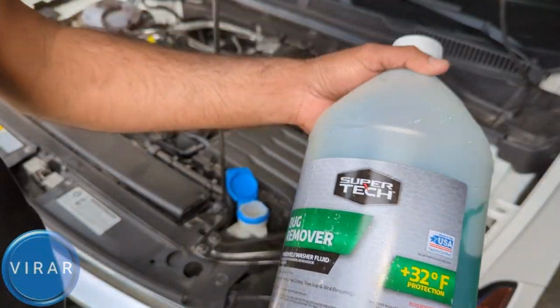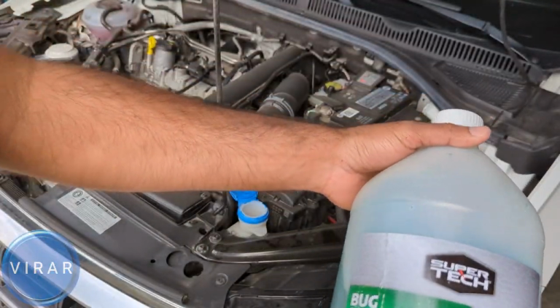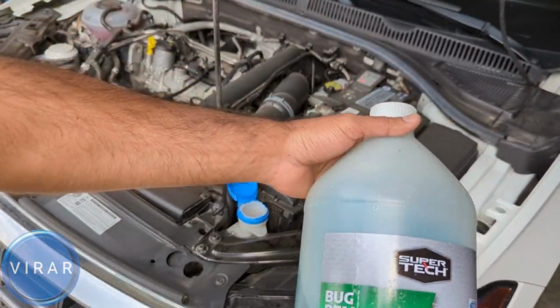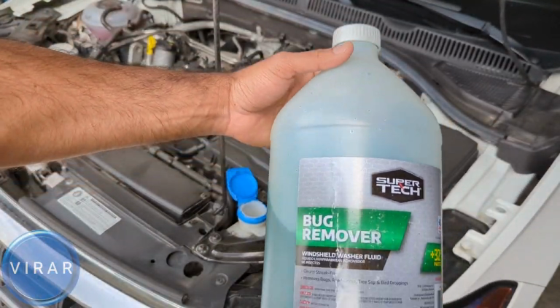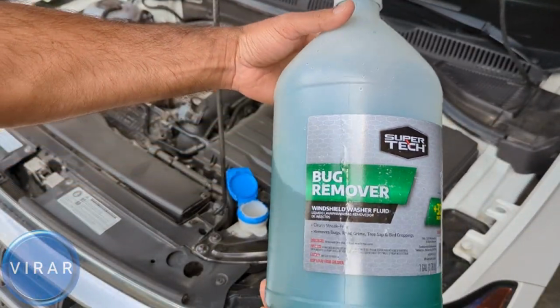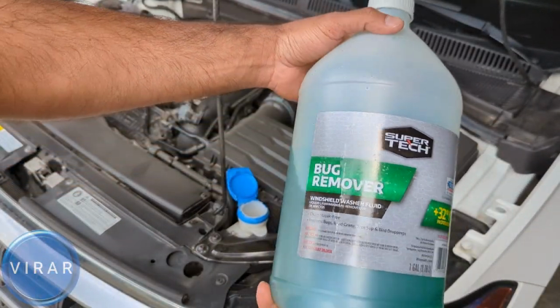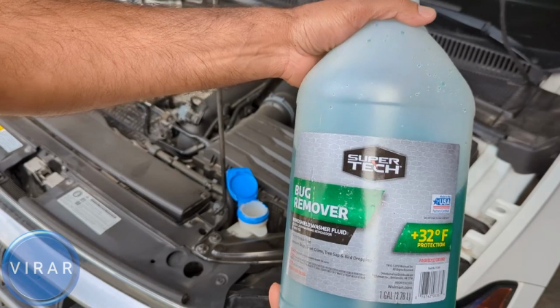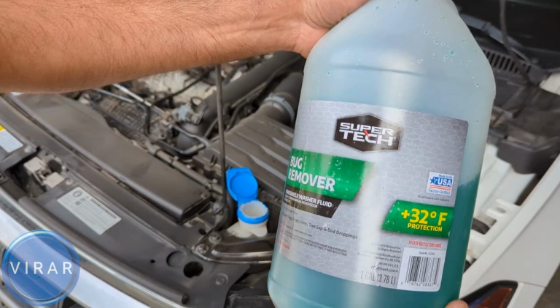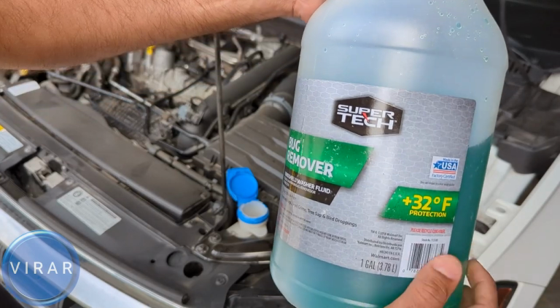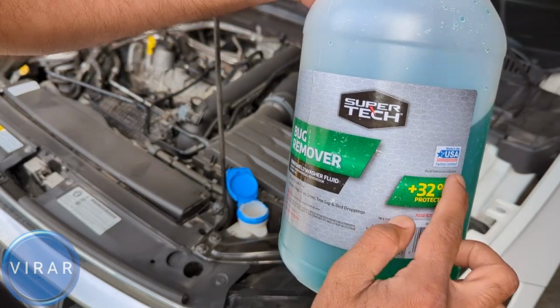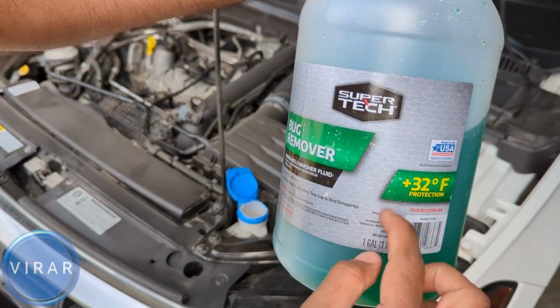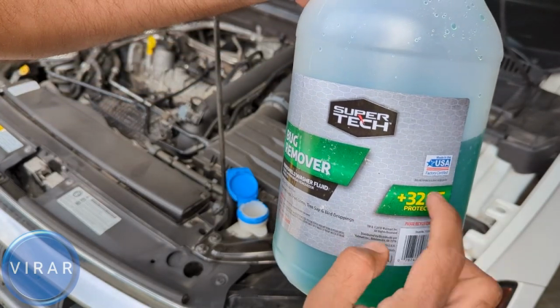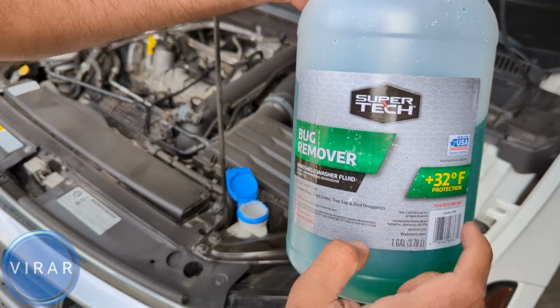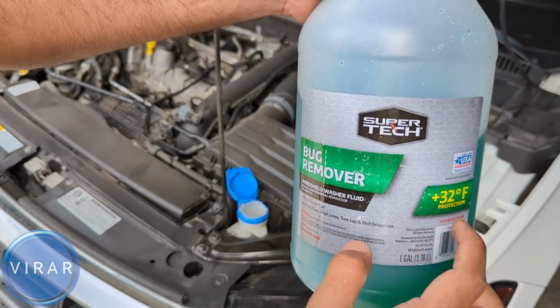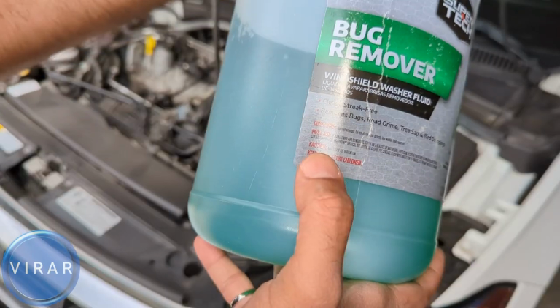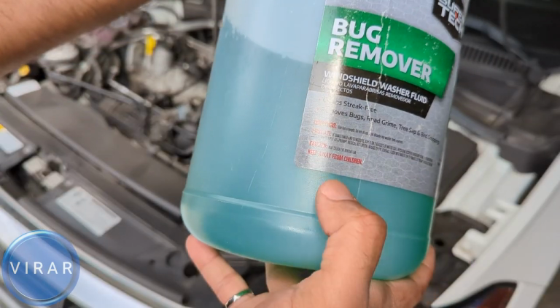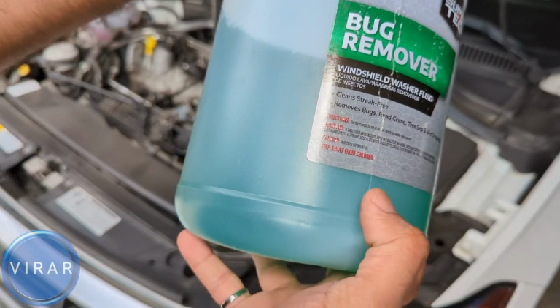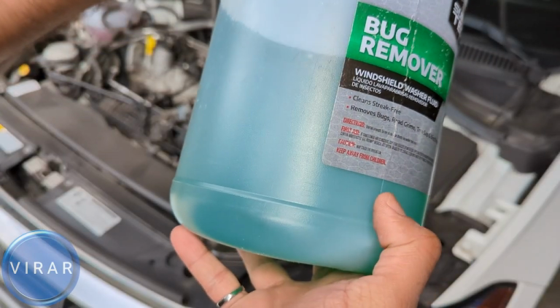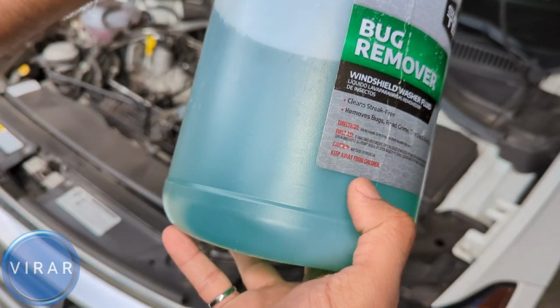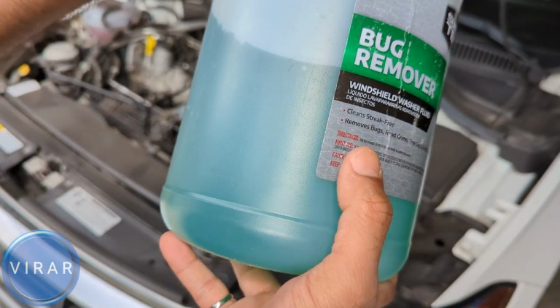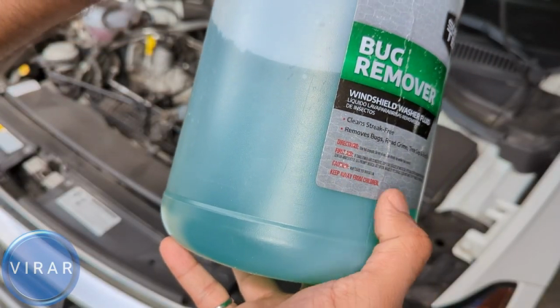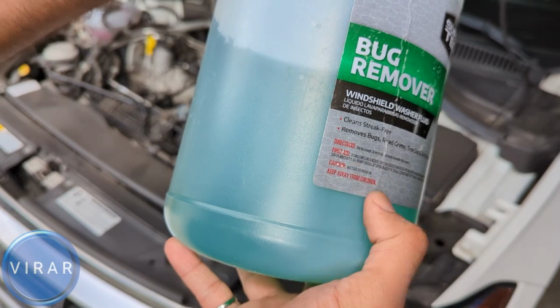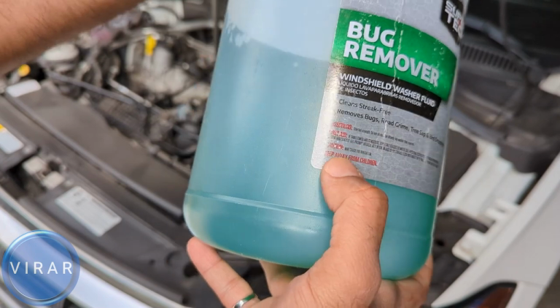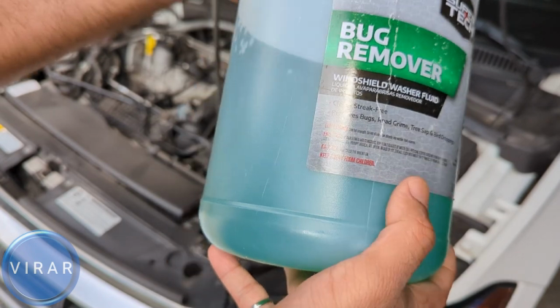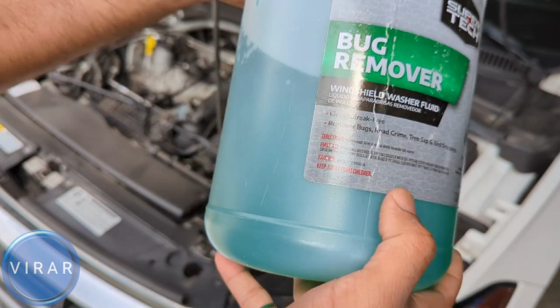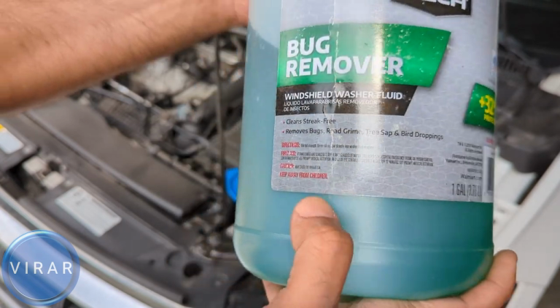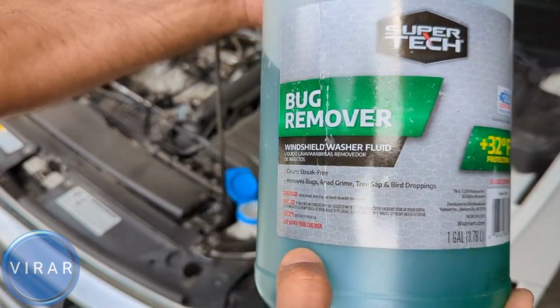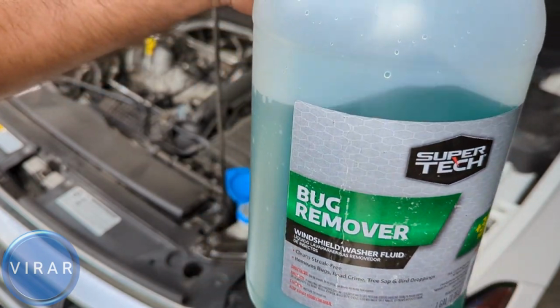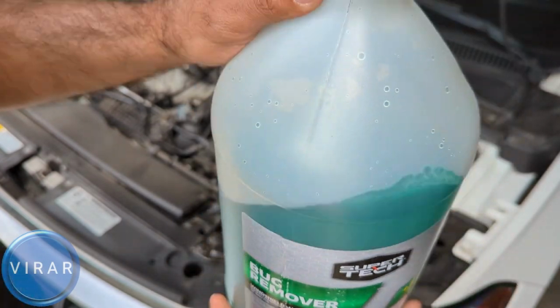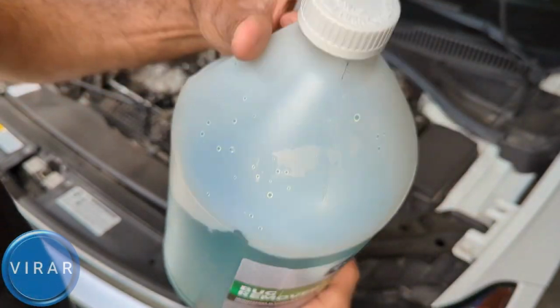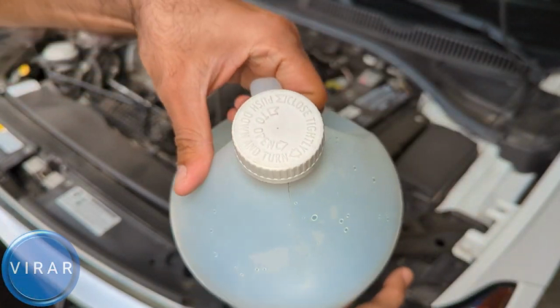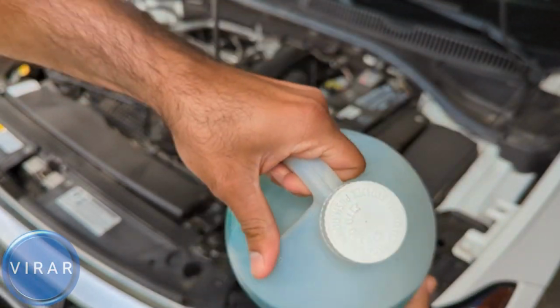Get windshield washer fluid — don't just get water. Even in summer, windshield washer fluid comes with chemicals that help clean the windshield better. But remember it's chemical, it's not just water, so be careful and don't let kids near it.